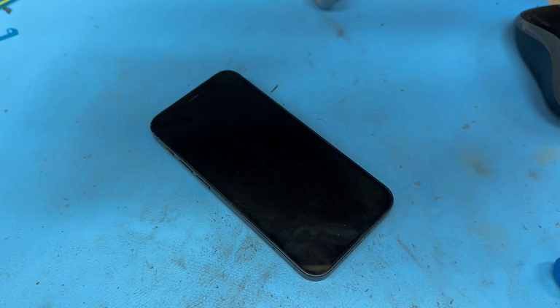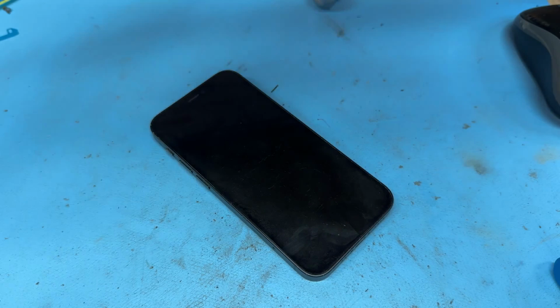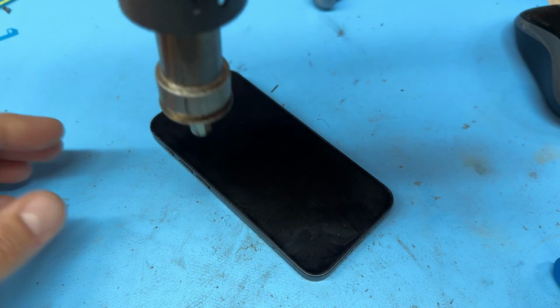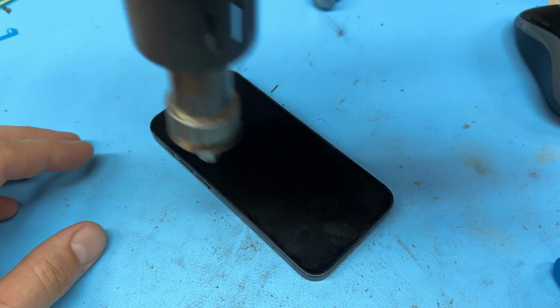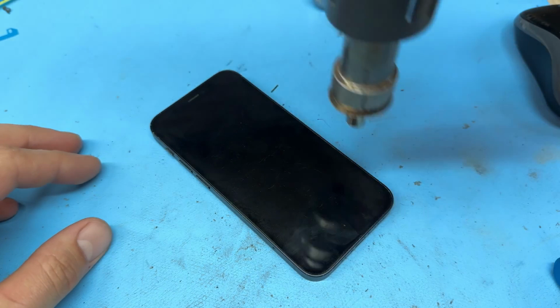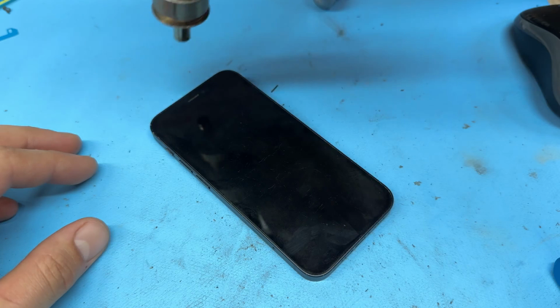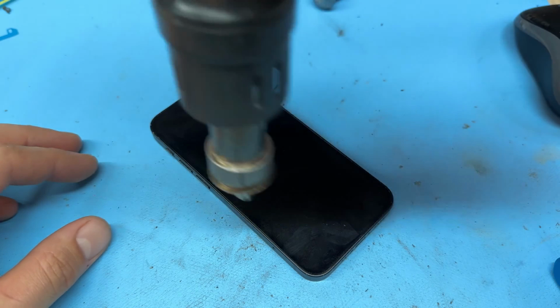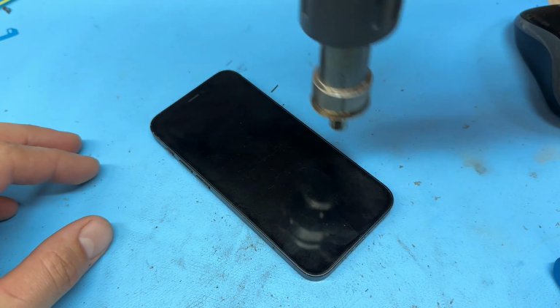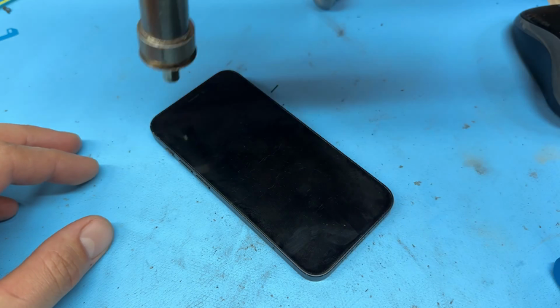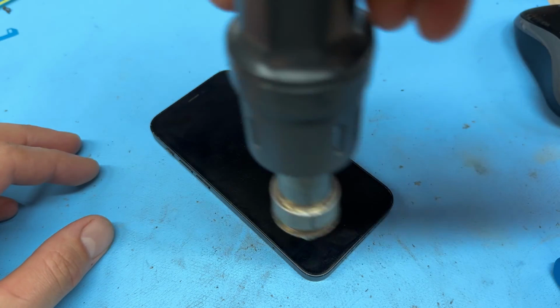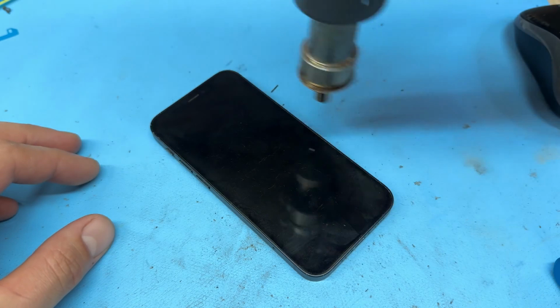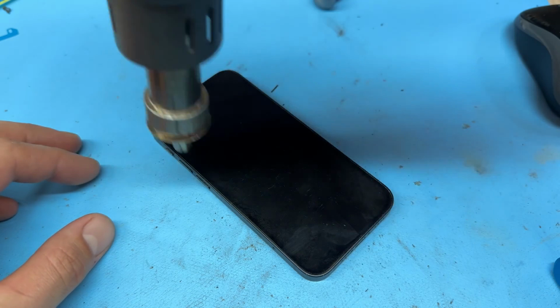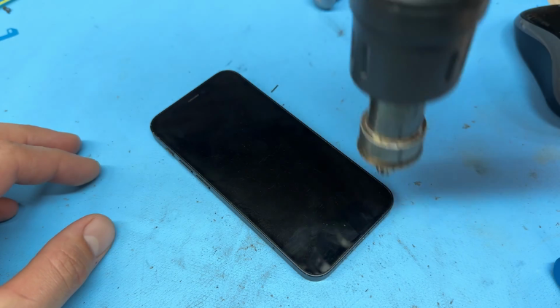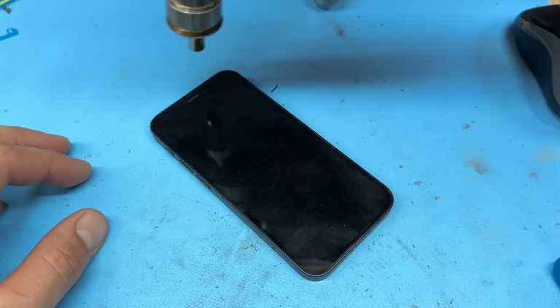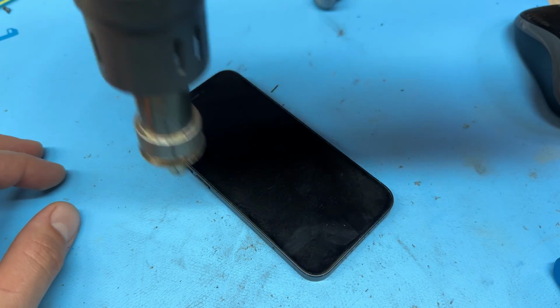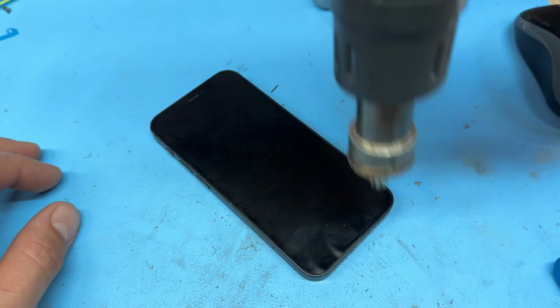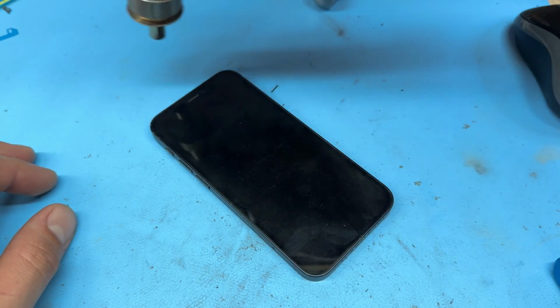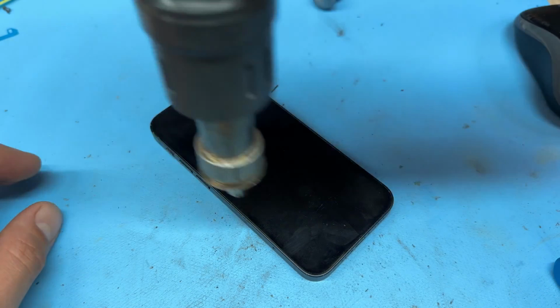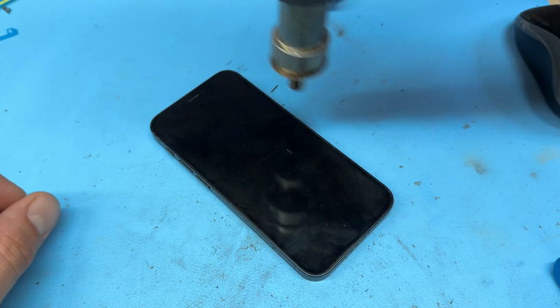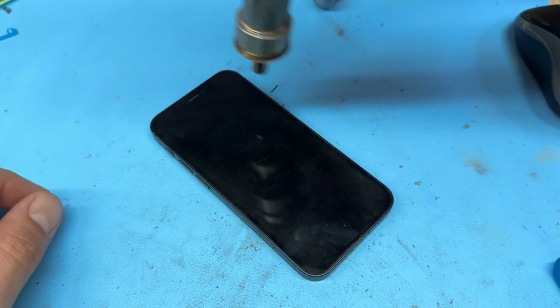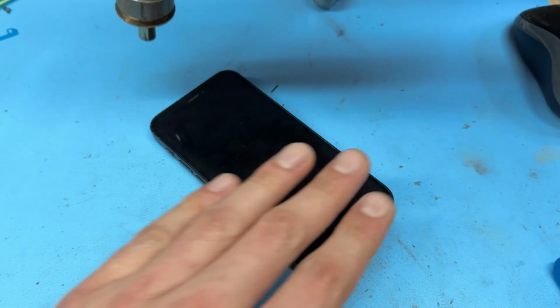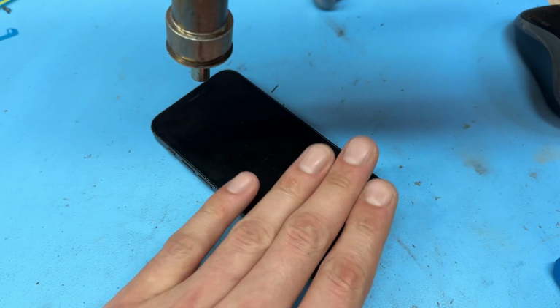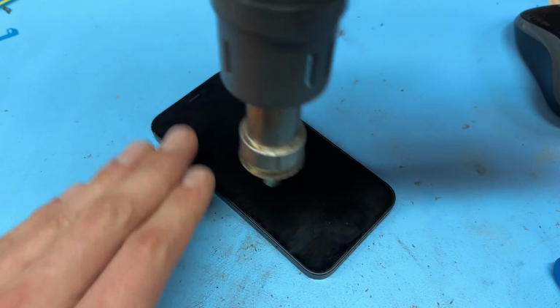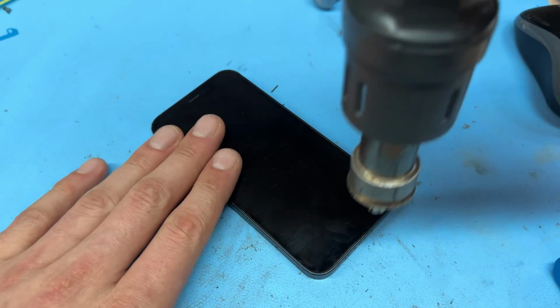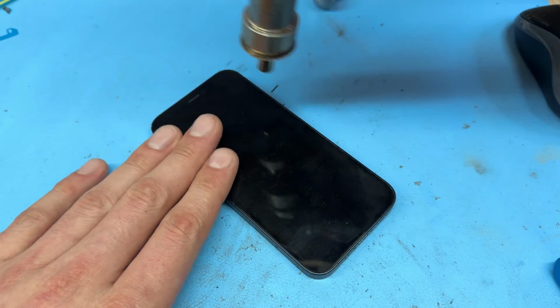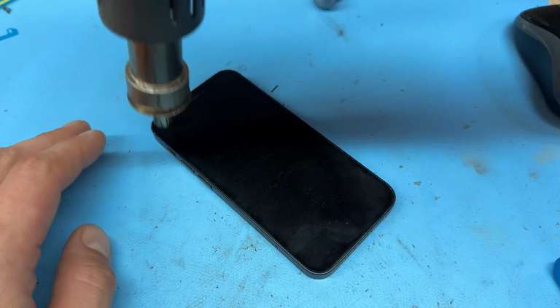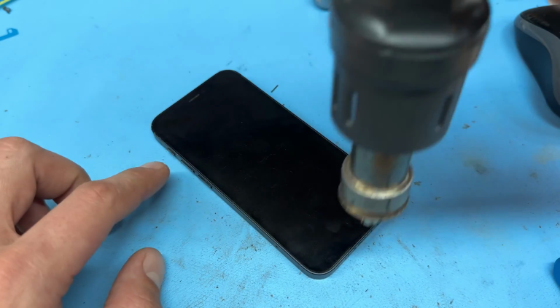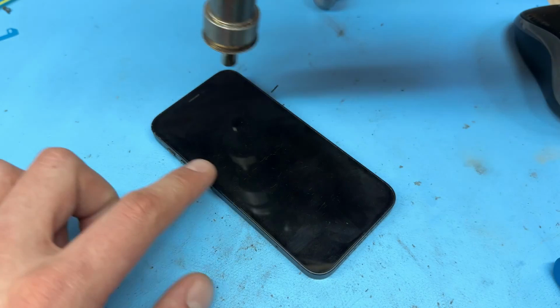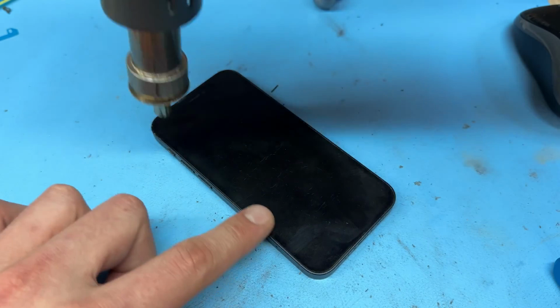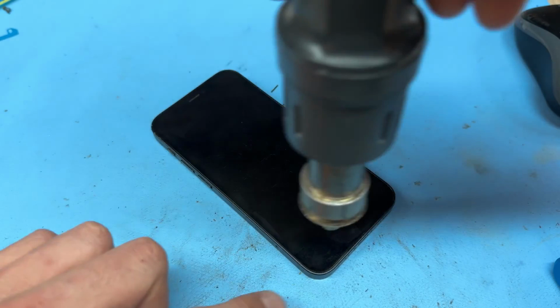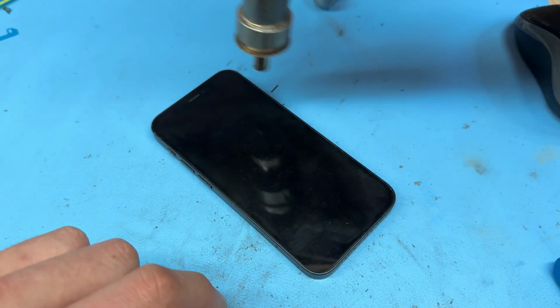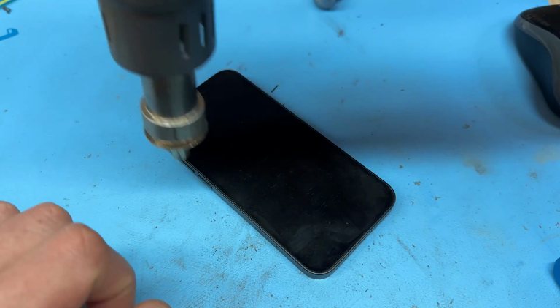You will need to warm up the edges of the phone. To do this, I'm going to use a heat gun. You can, however, use a hairdryer or a heat mat if you have one. But basically, we need to make the phone warm to the touch to soften the adhesive that holds down the screen.